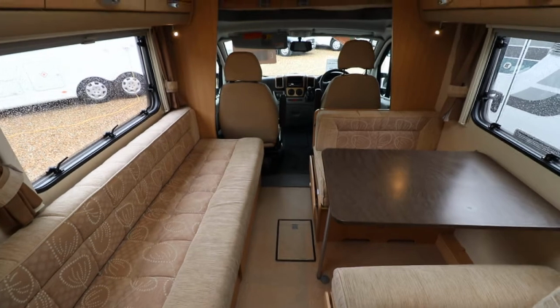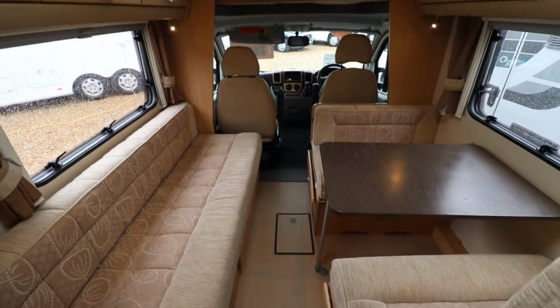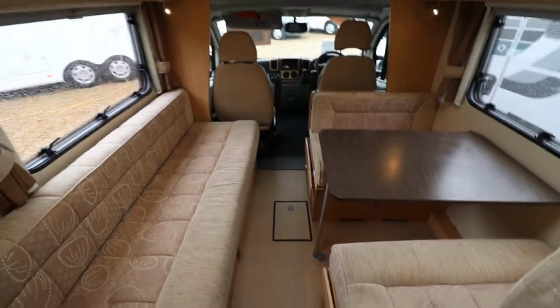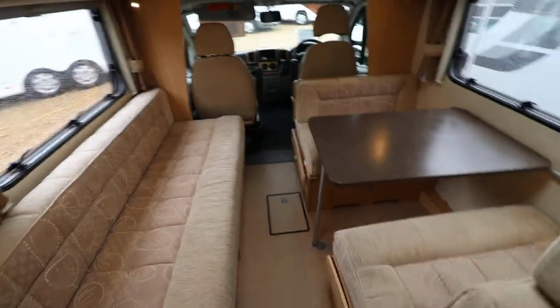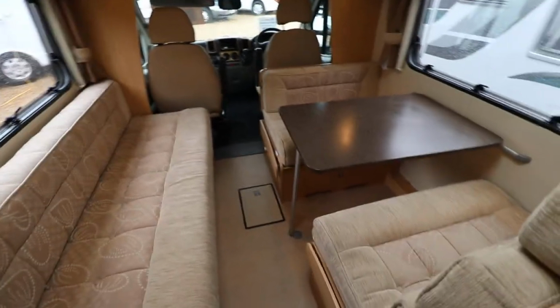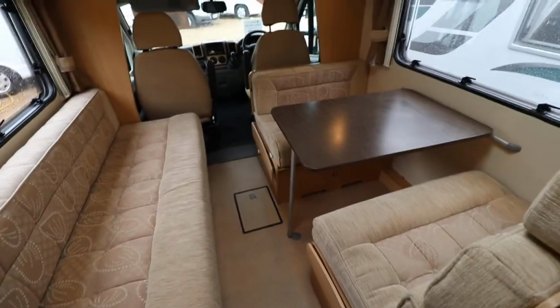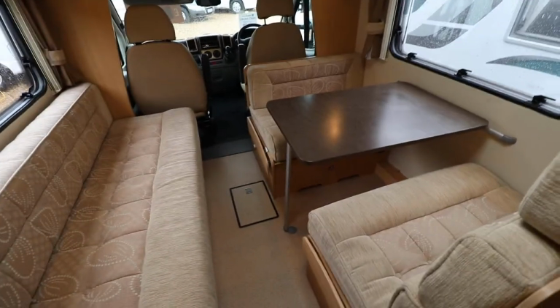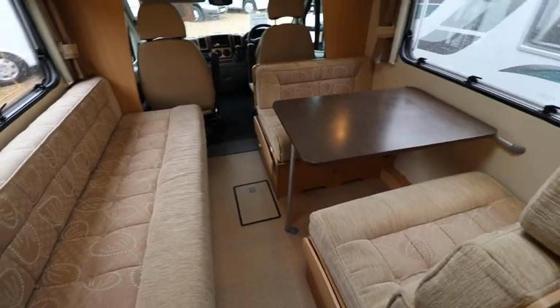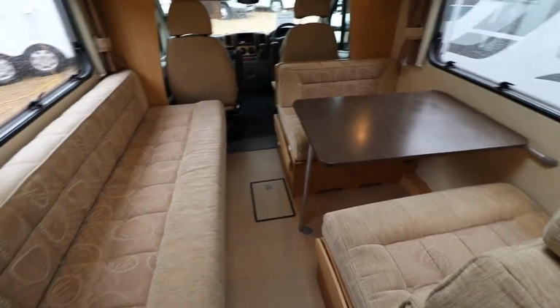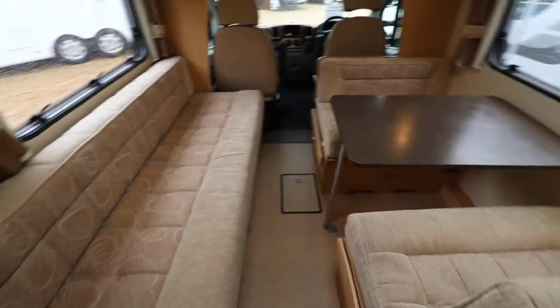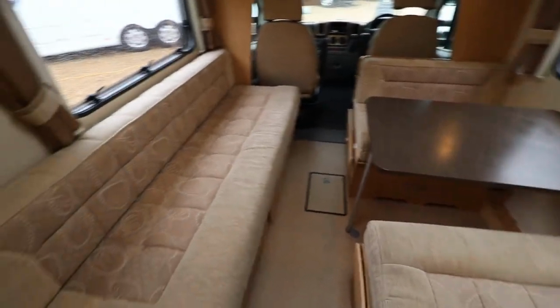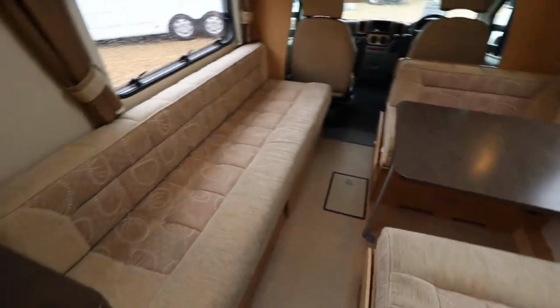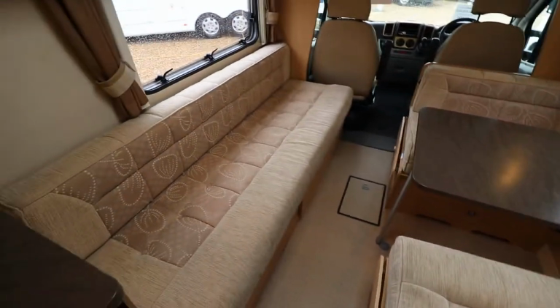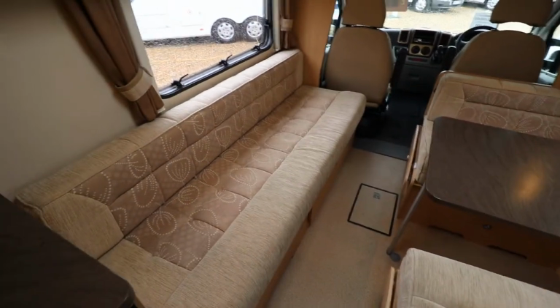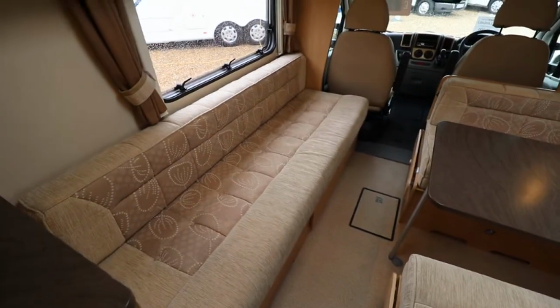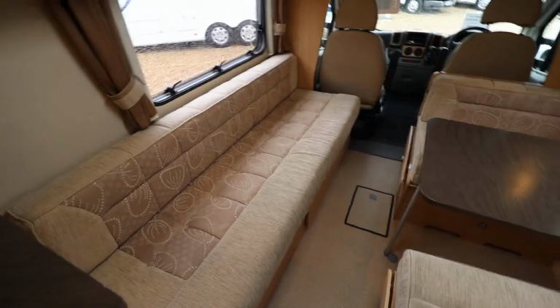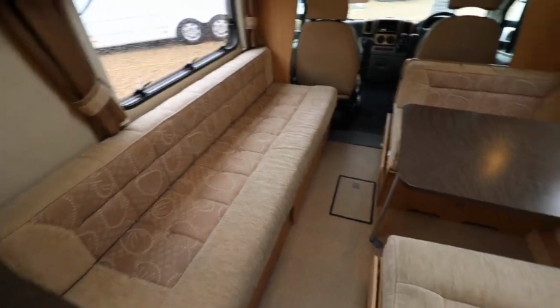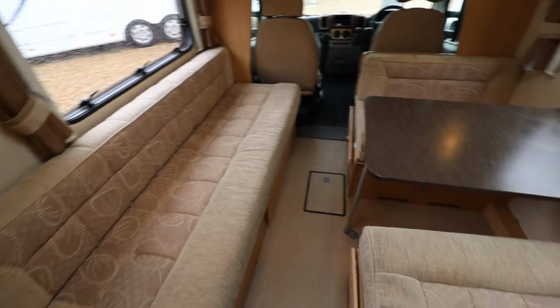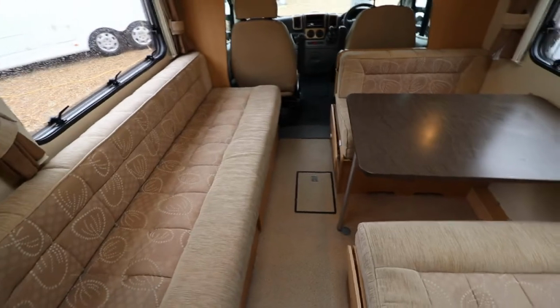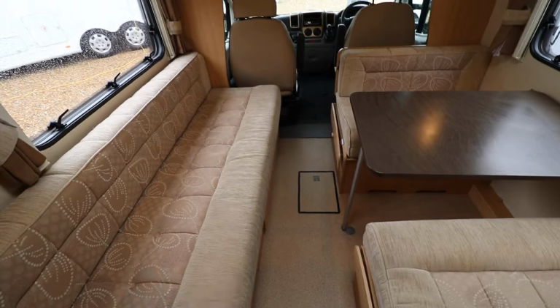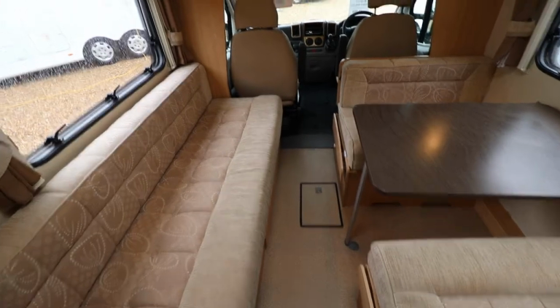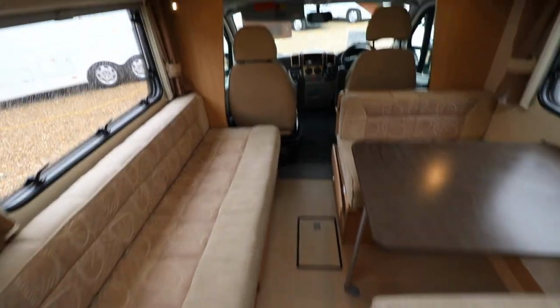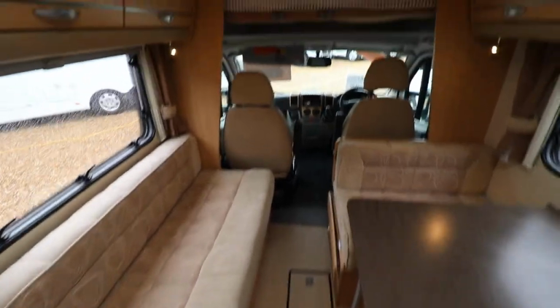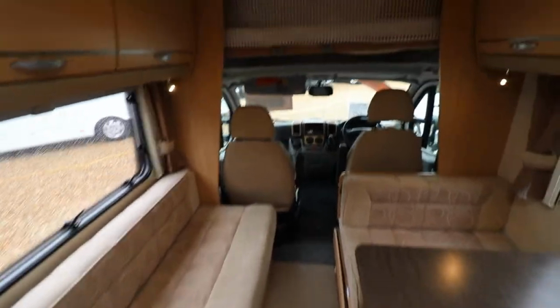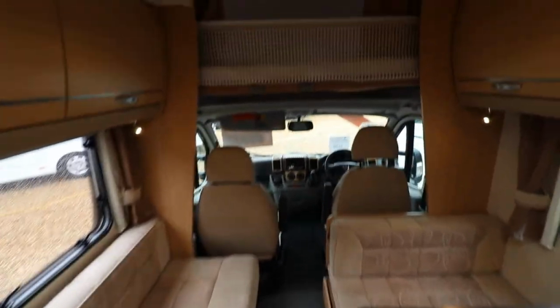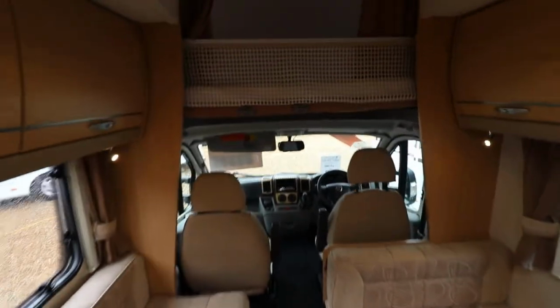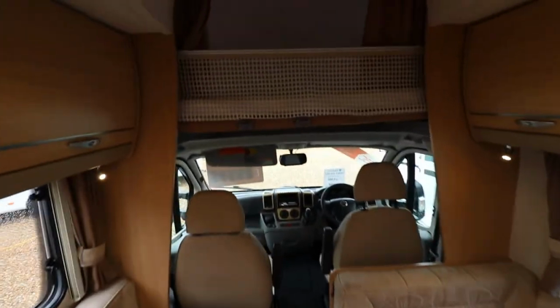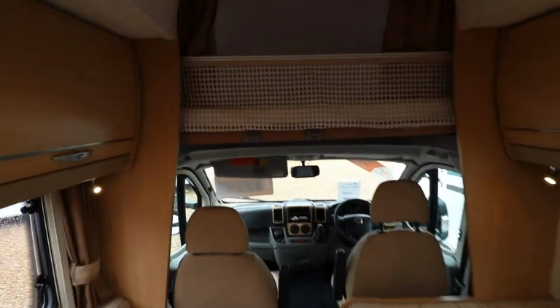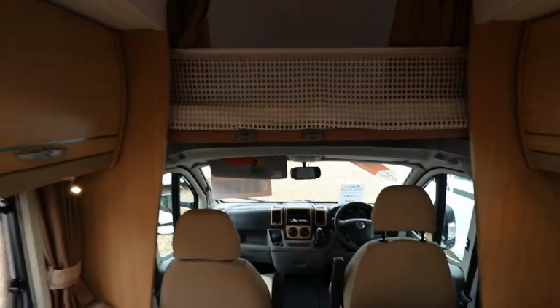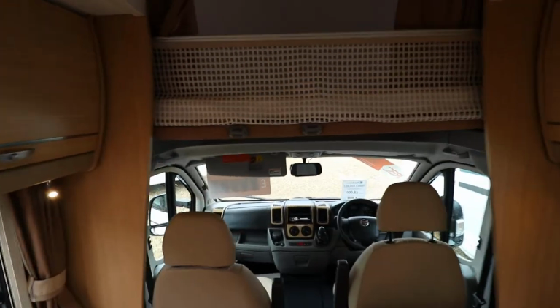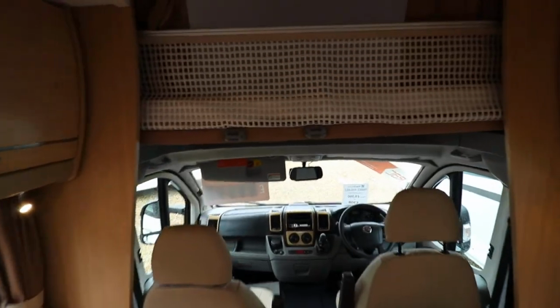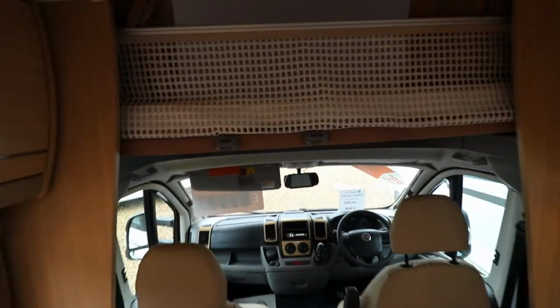It has a double dinette and a side facing settee as well that converts to make a double bed. Then on top there's a large over cab bed as well.